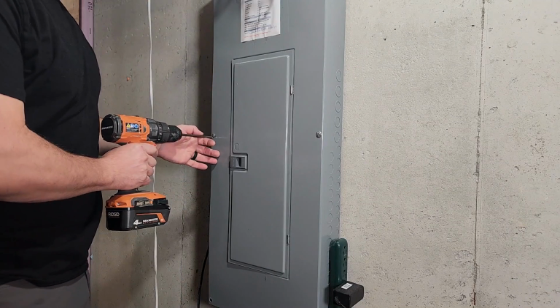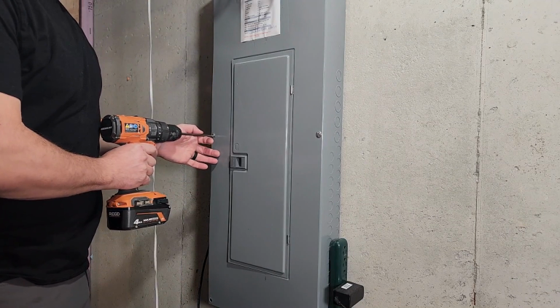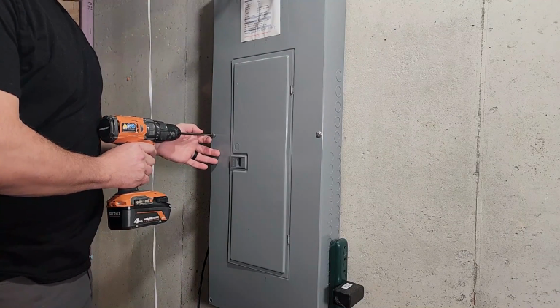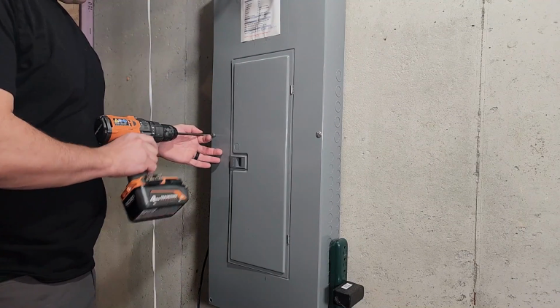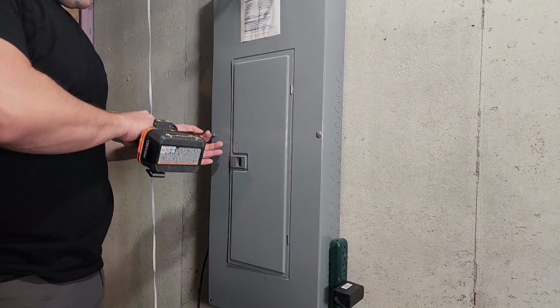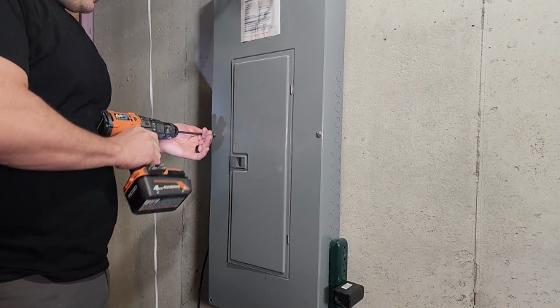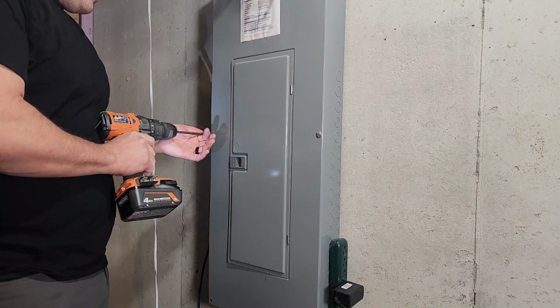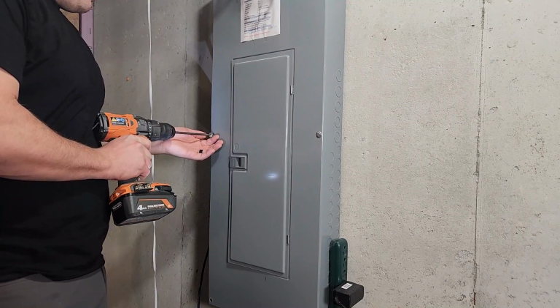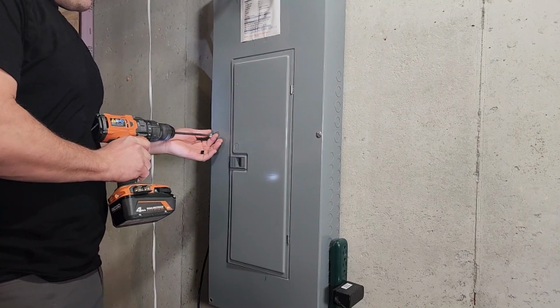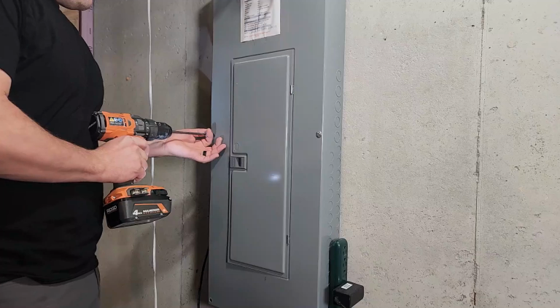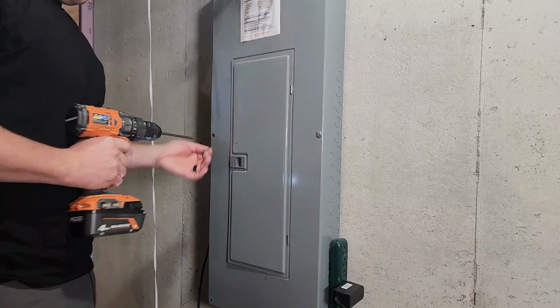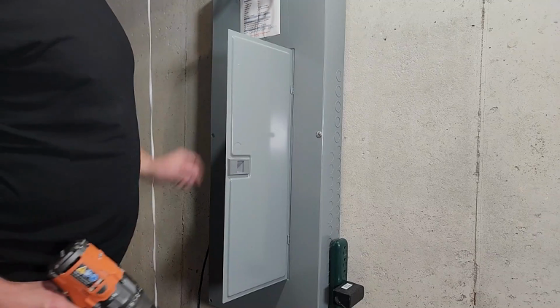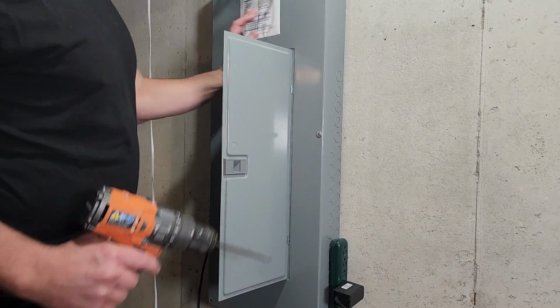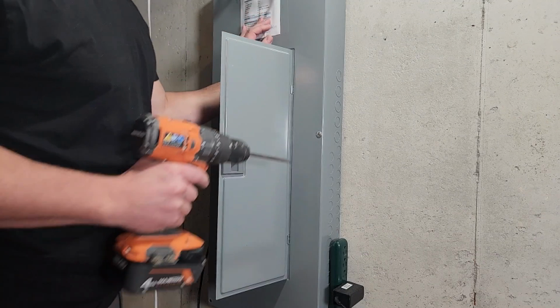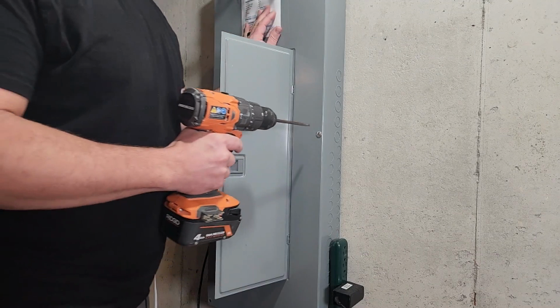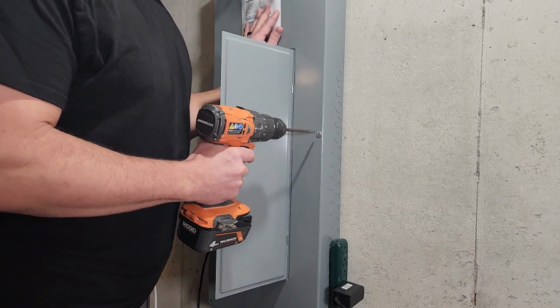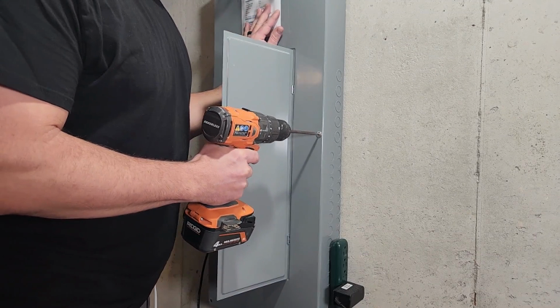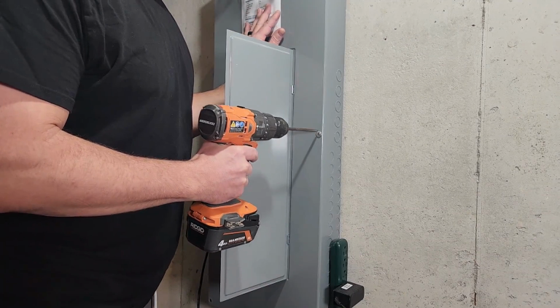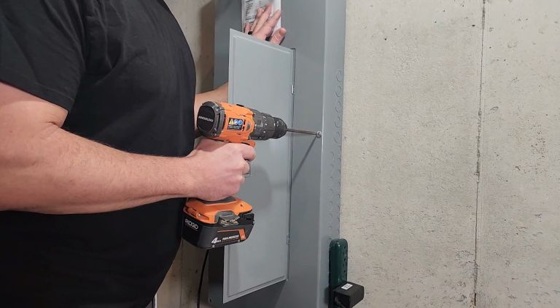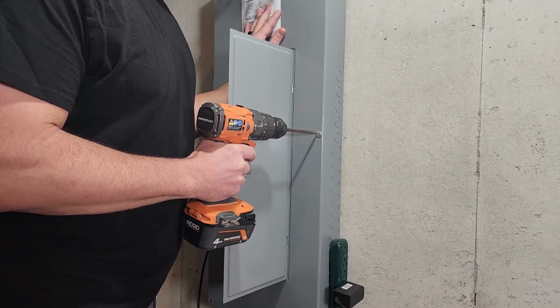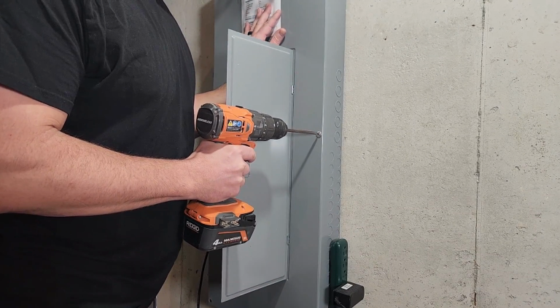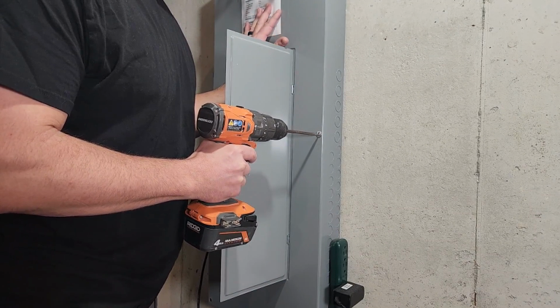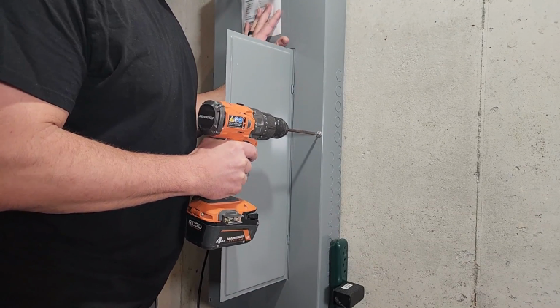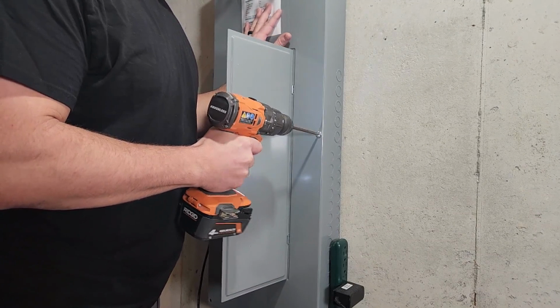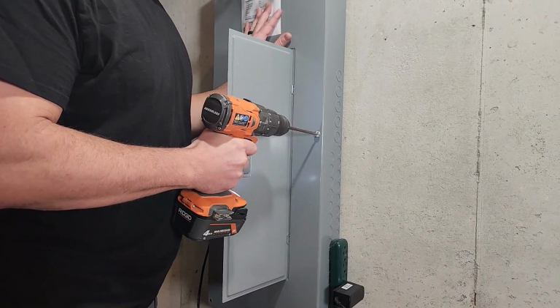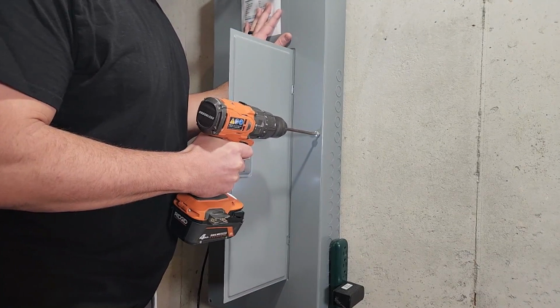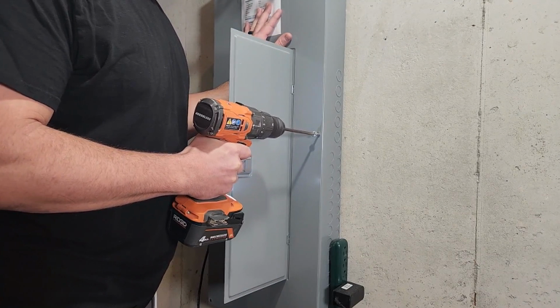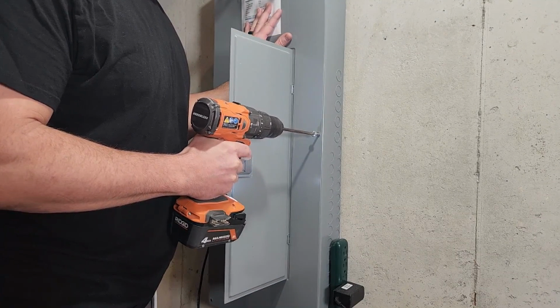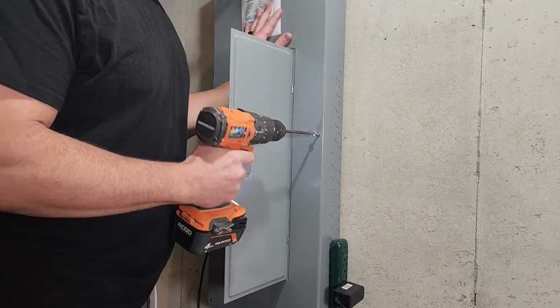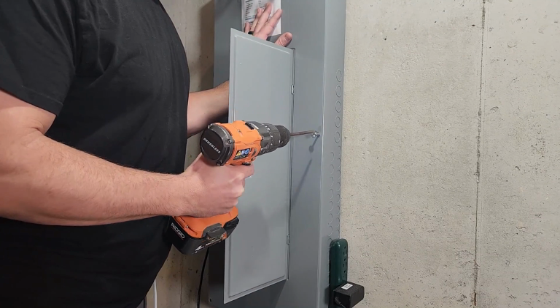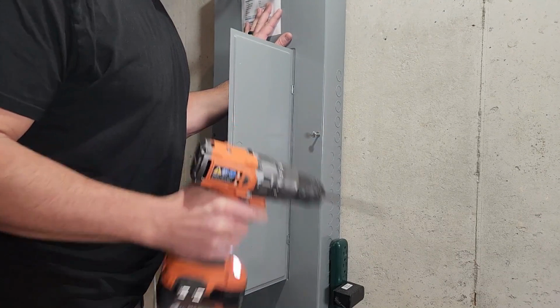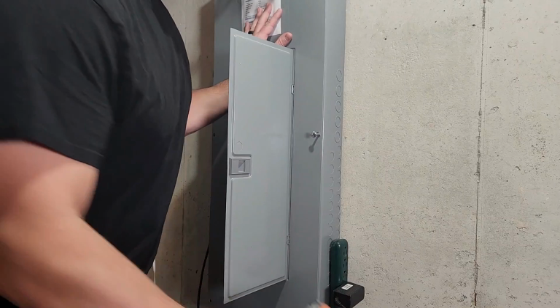If you're not comfortable working with a live breaker box, then the first thing you should do is shut off the main breaker. This is going to turn off all of the power in your home, so be ready.